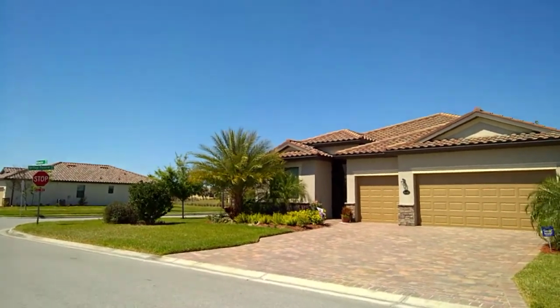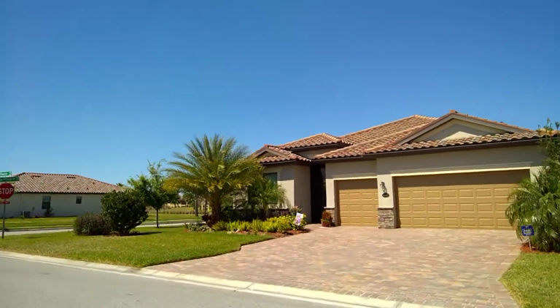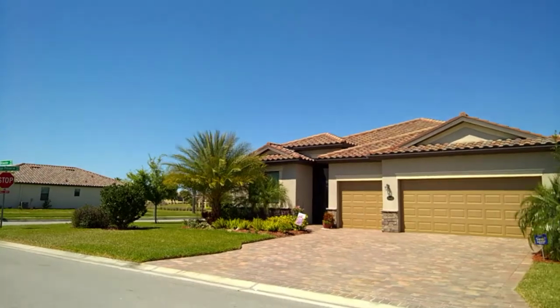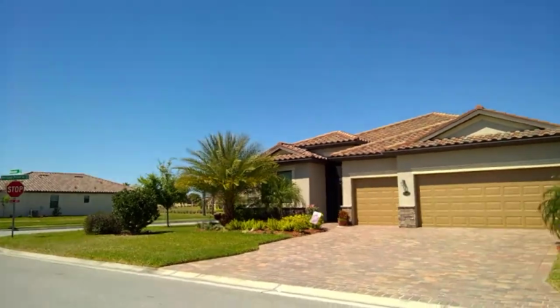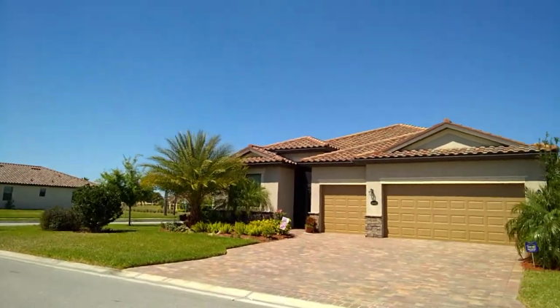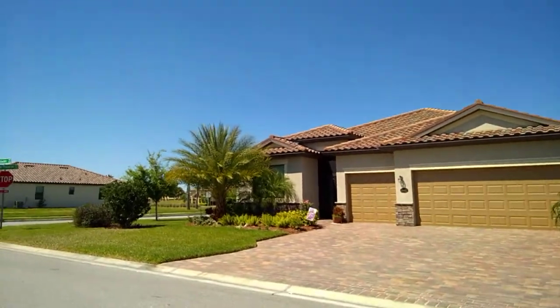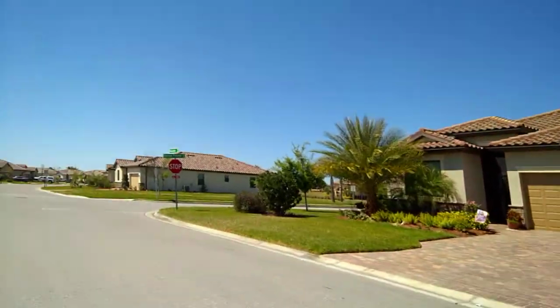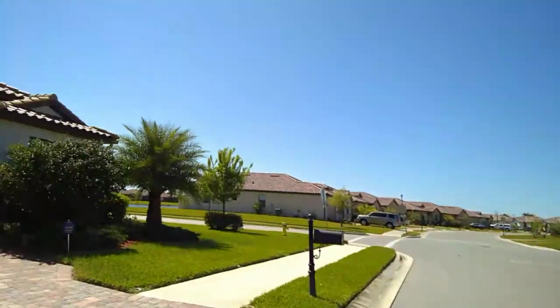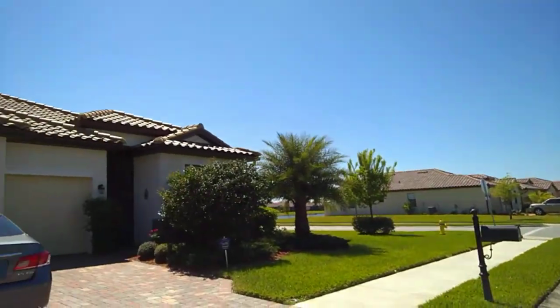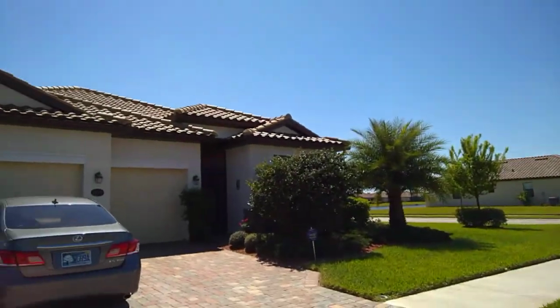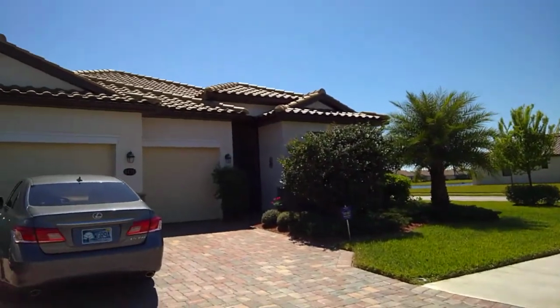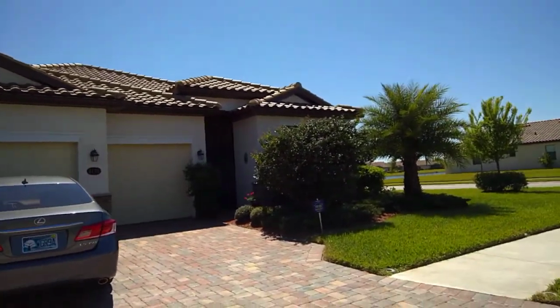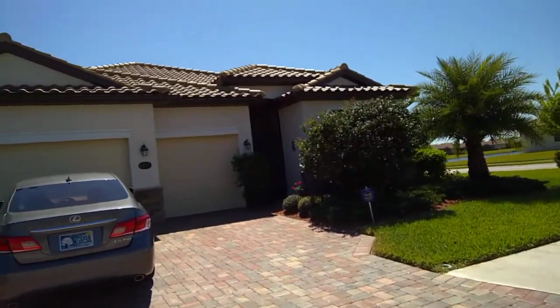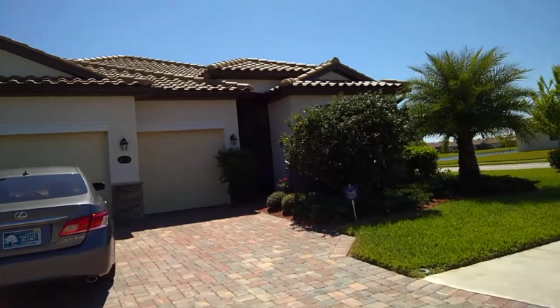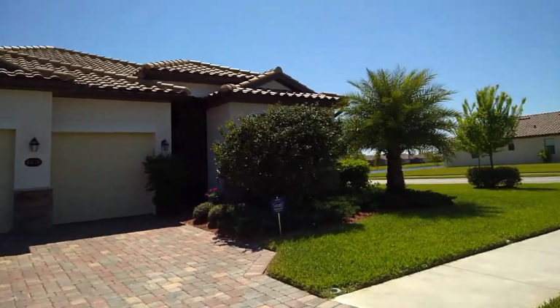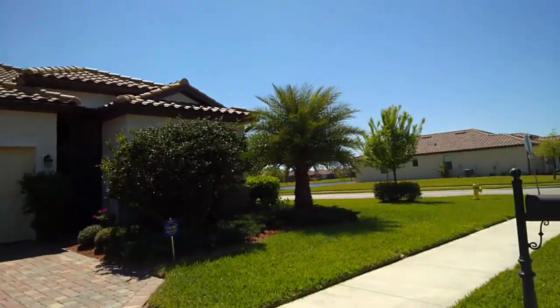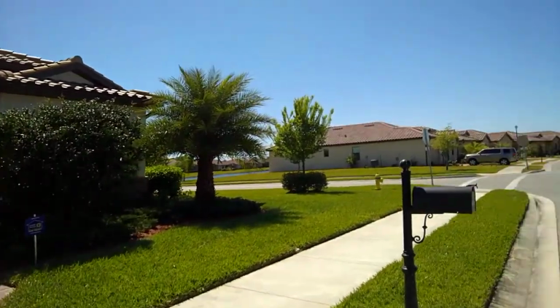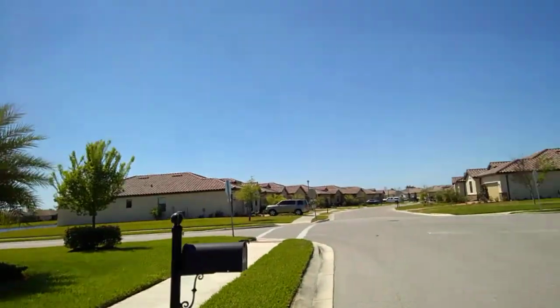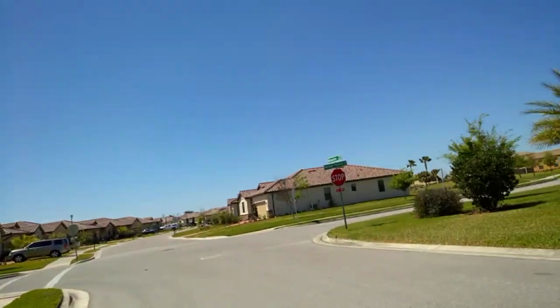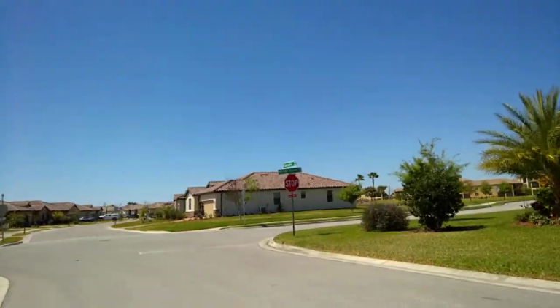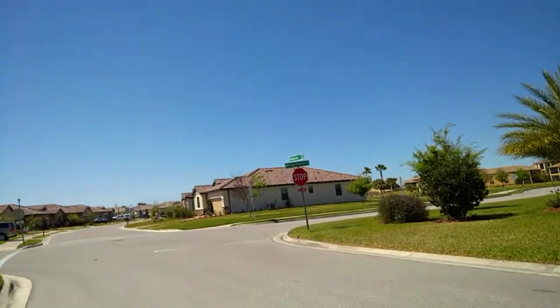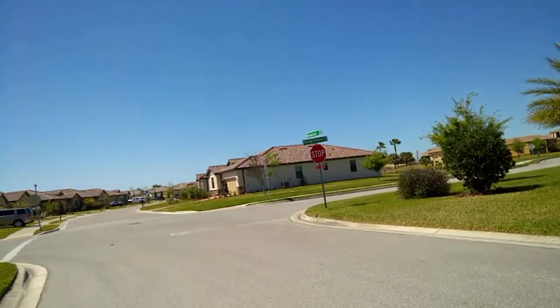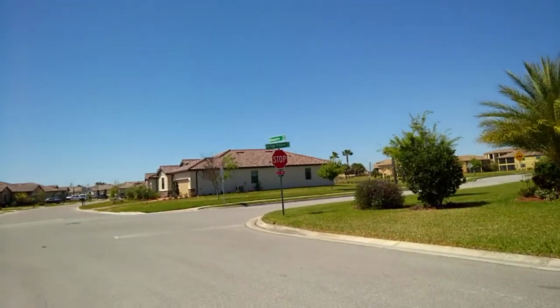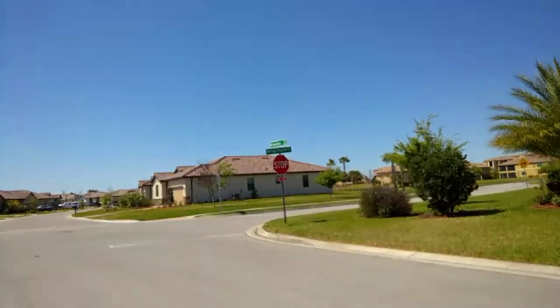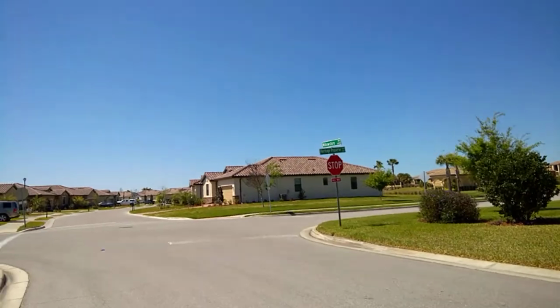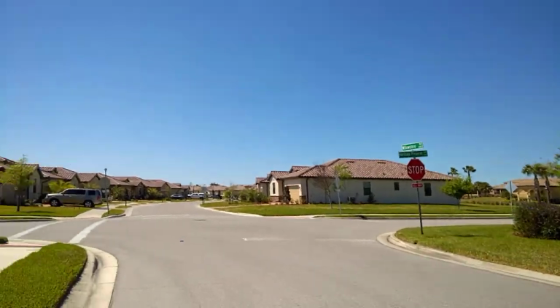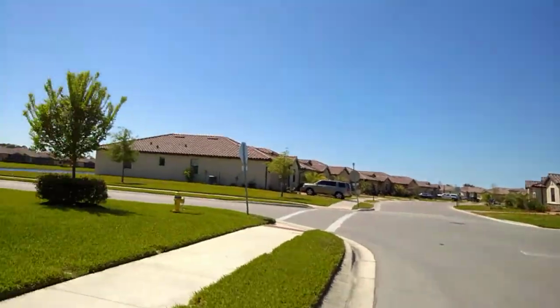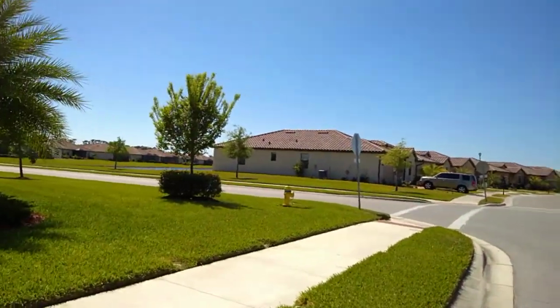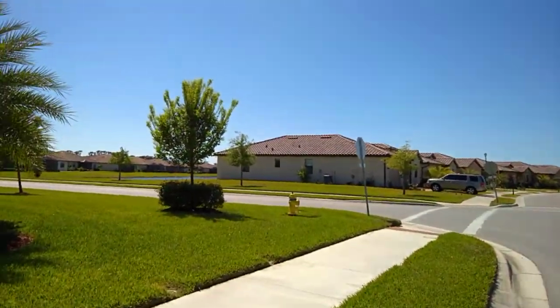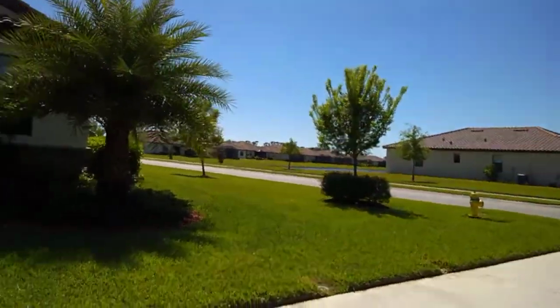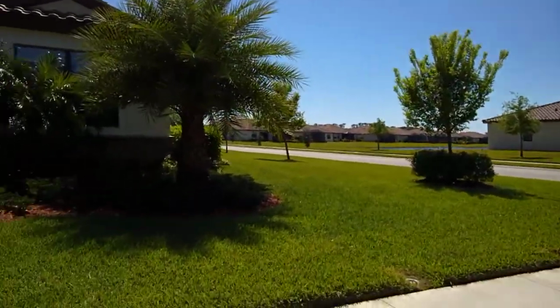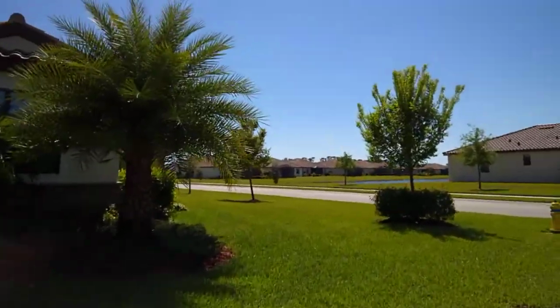The front windows are completely blocked off by trees that are planted in the front of them. Both of these homes are right on the corner of Heritage Preserve around Willowshire, so very much exposed homes.